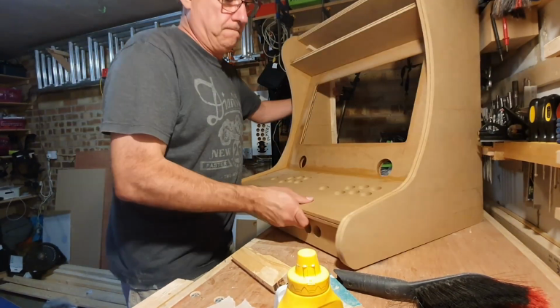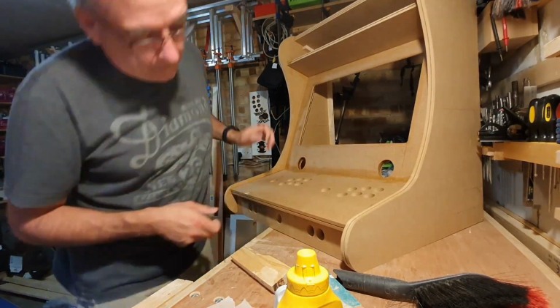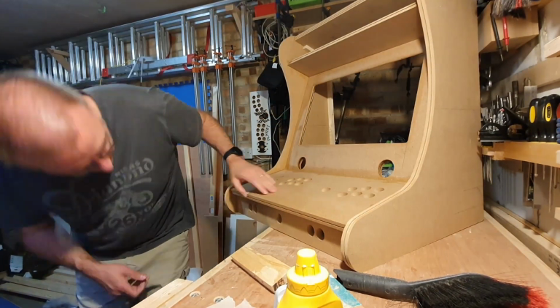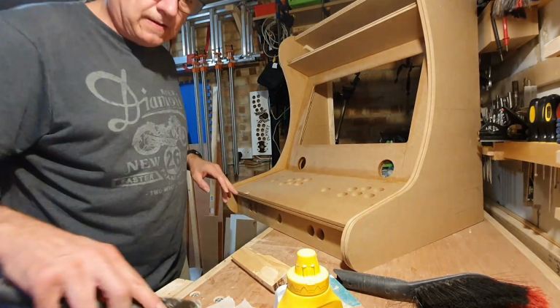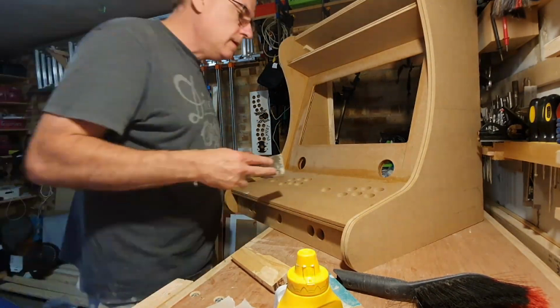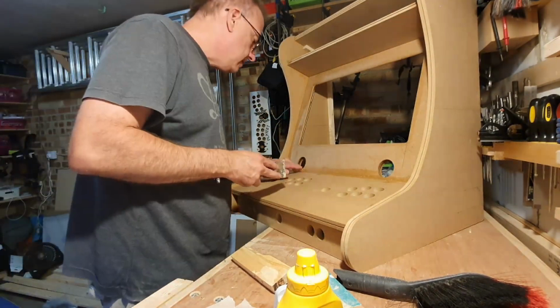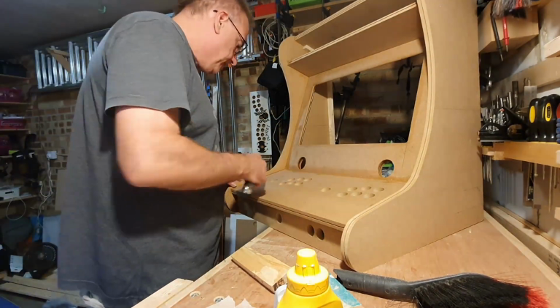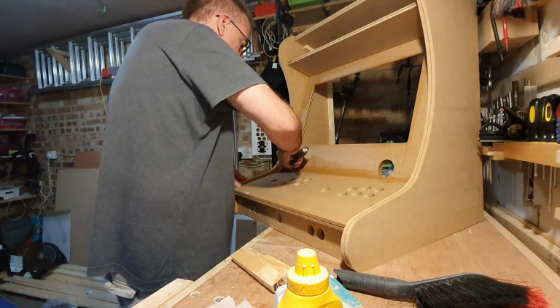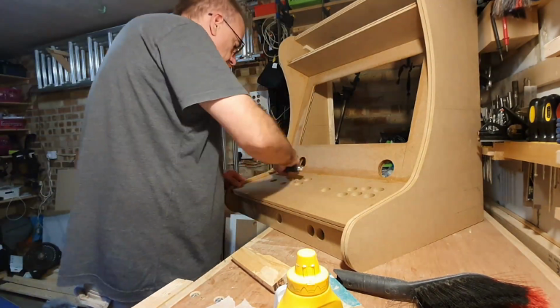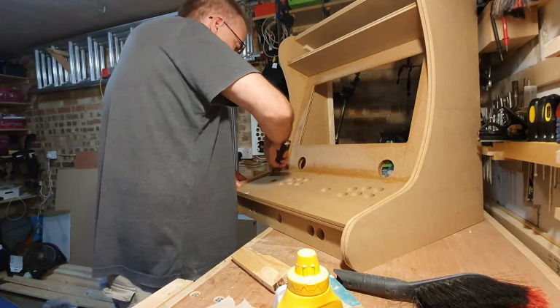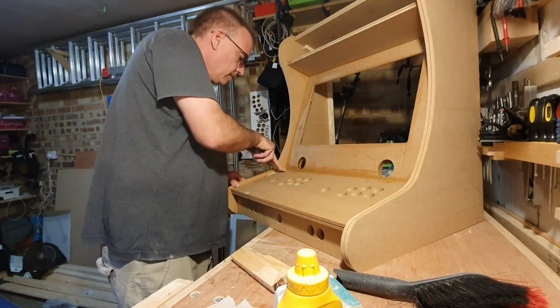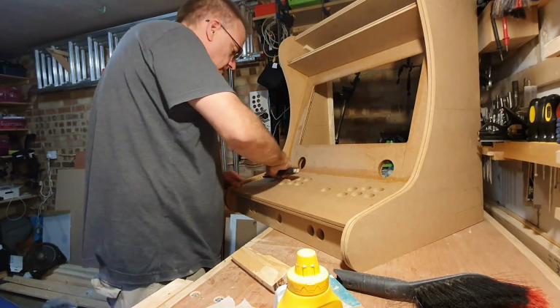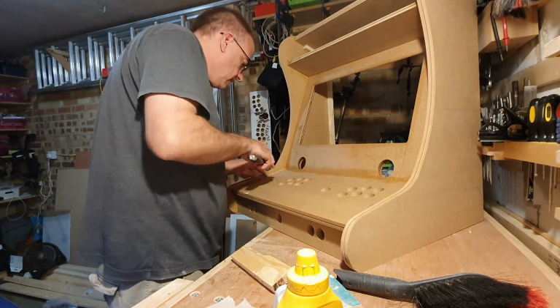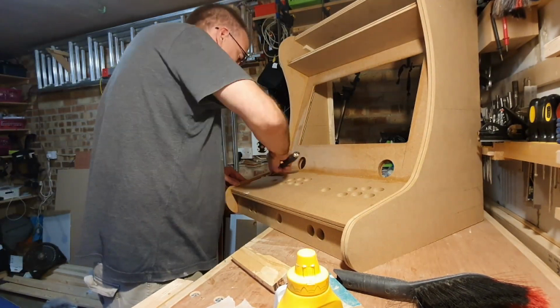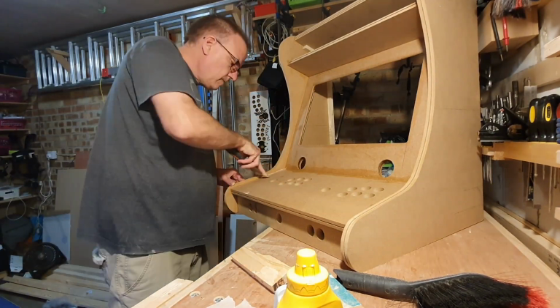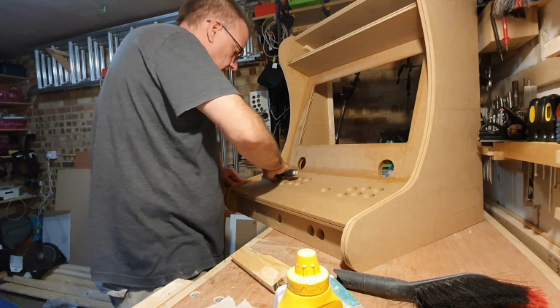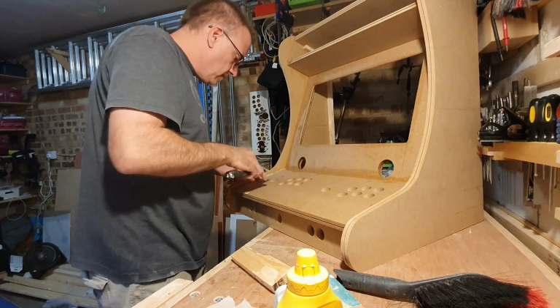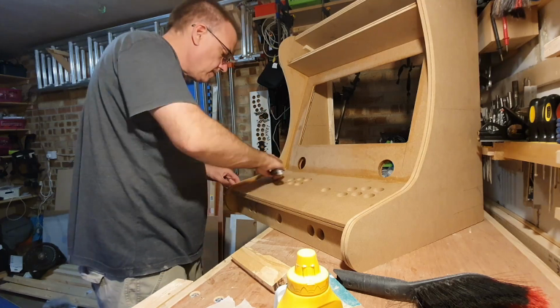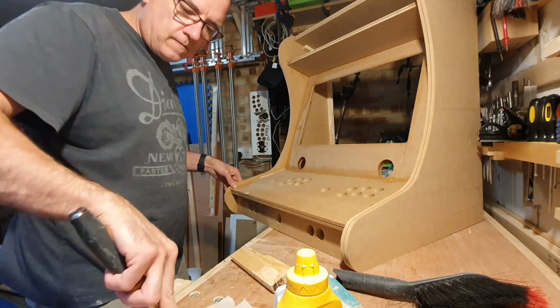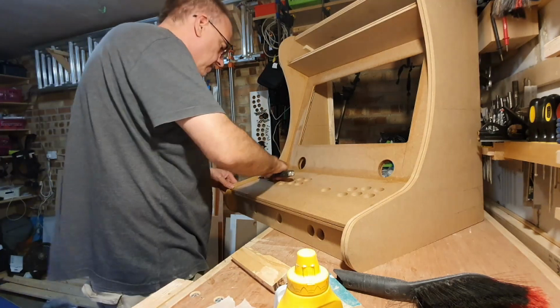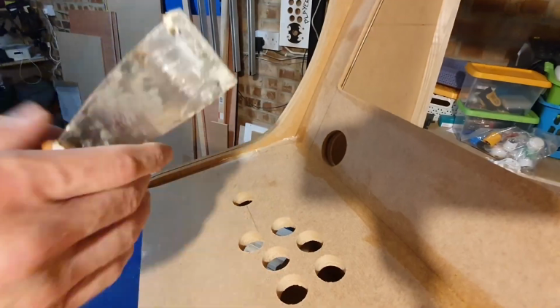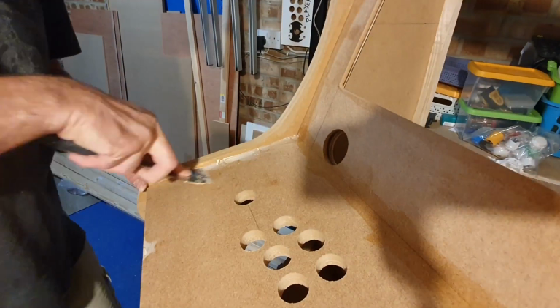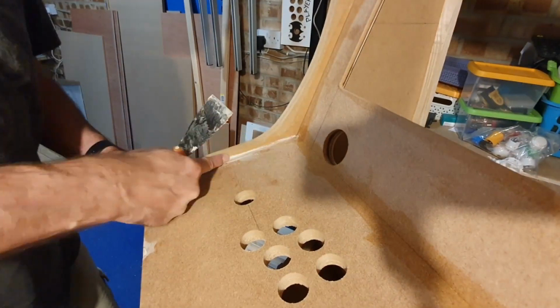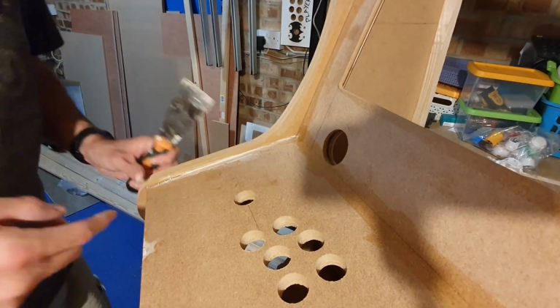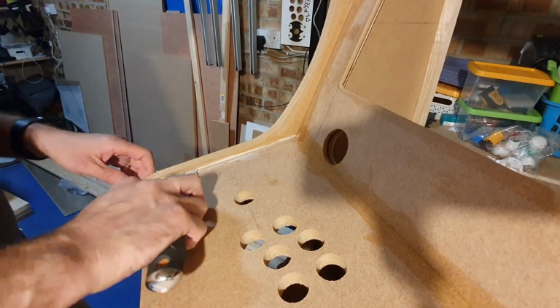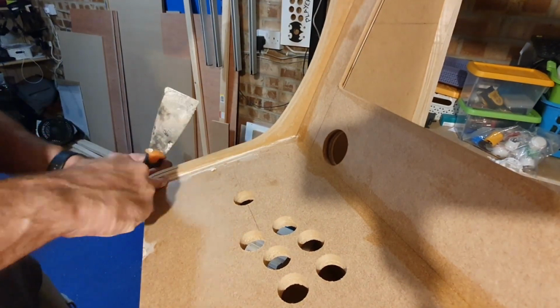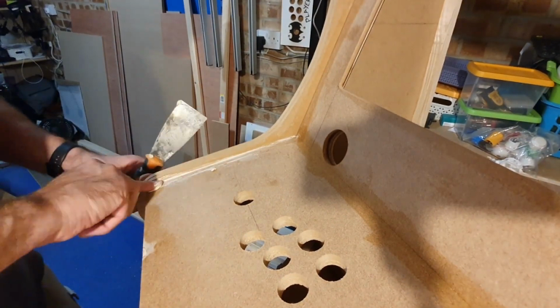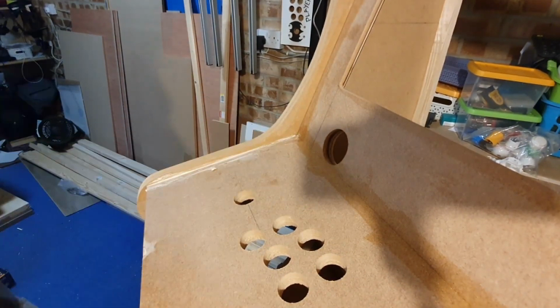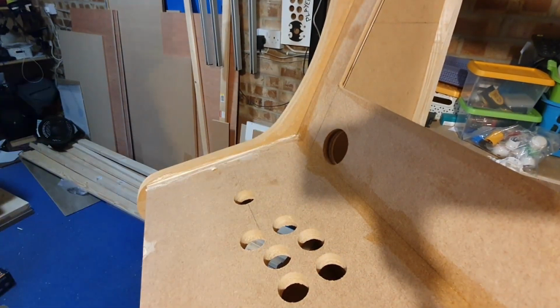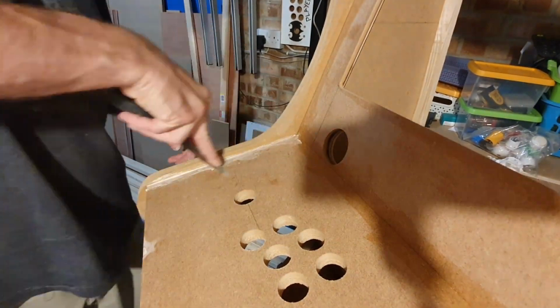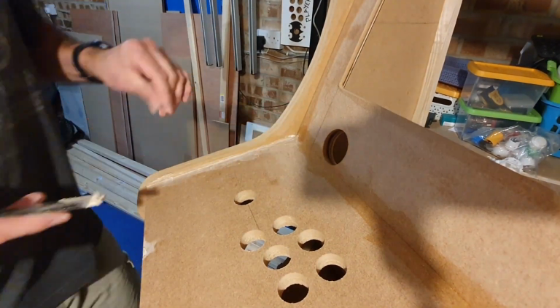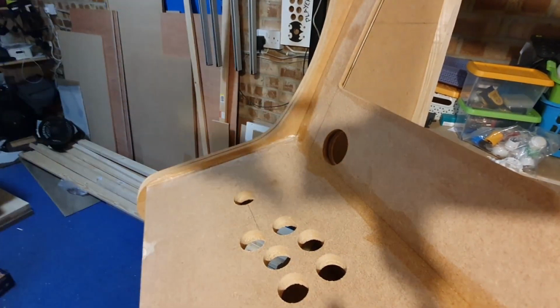Wood filler goes hard very fast on MDF — again I have to work quite quickly, filling in the cracks and then removing as much as possible with a scraper. It's messy work.